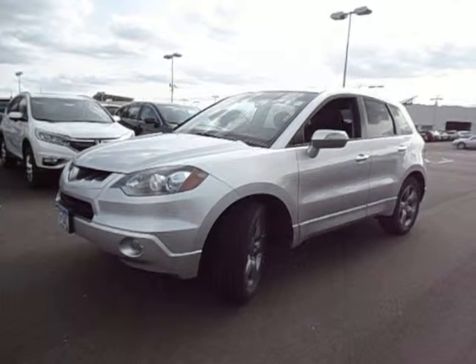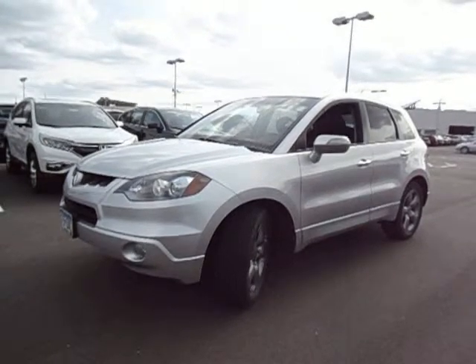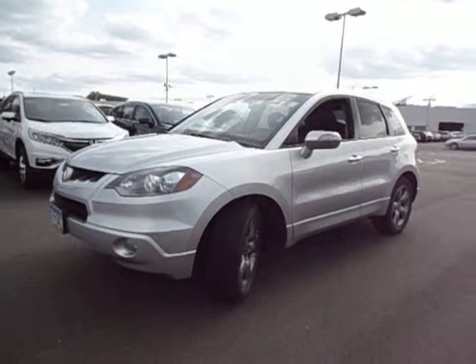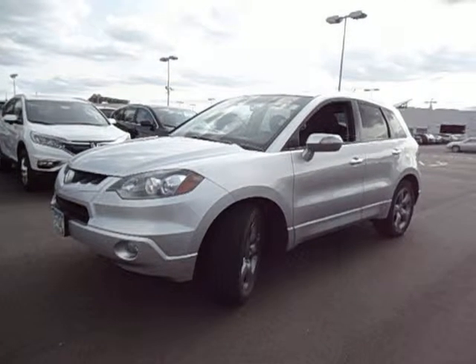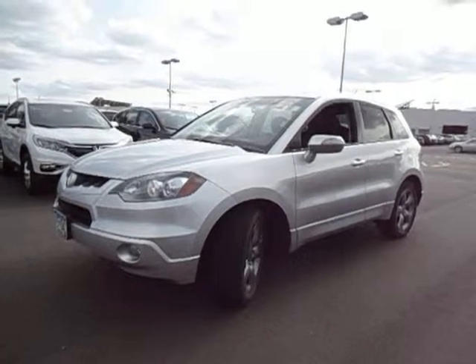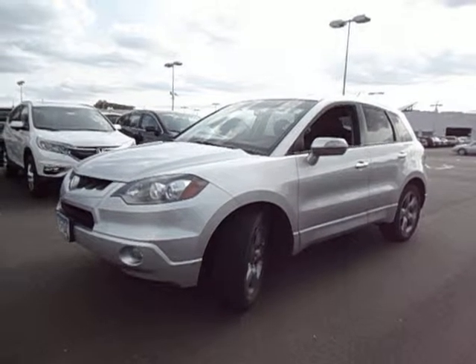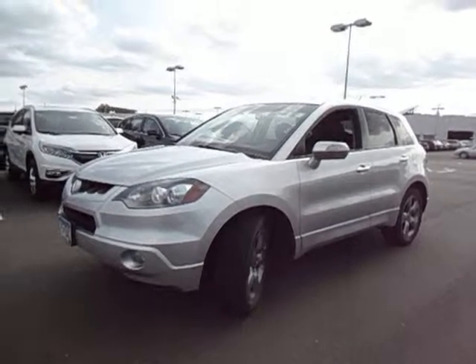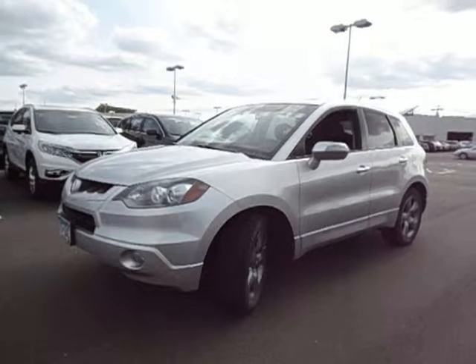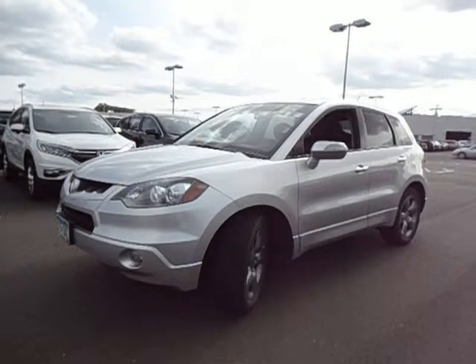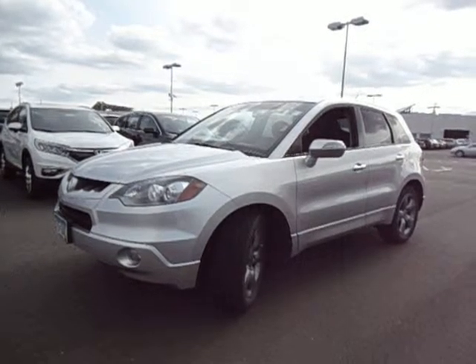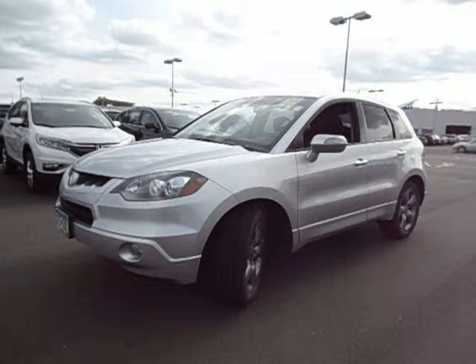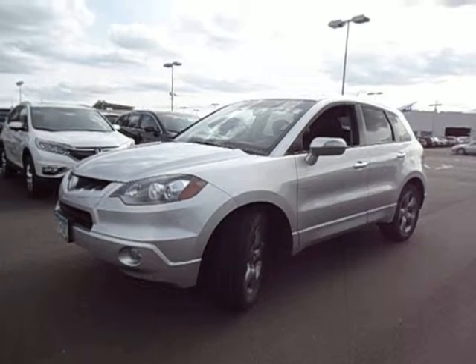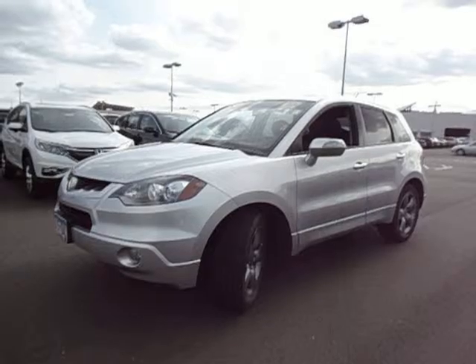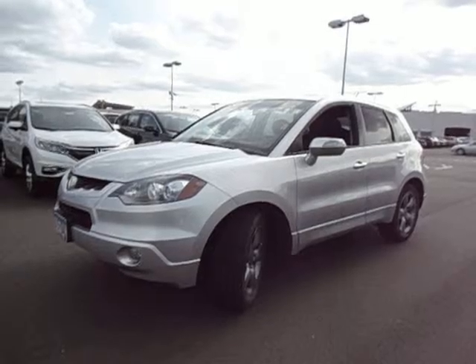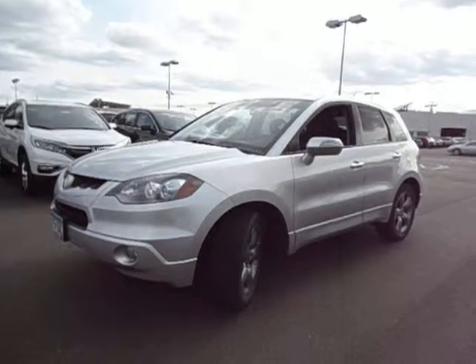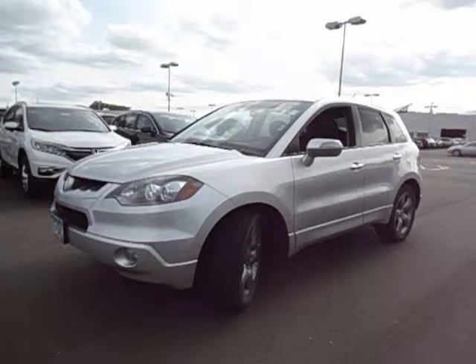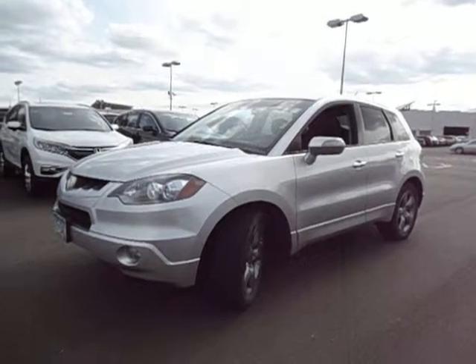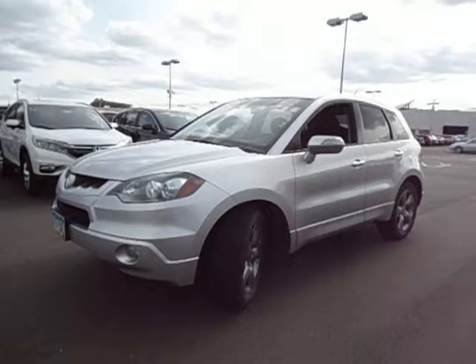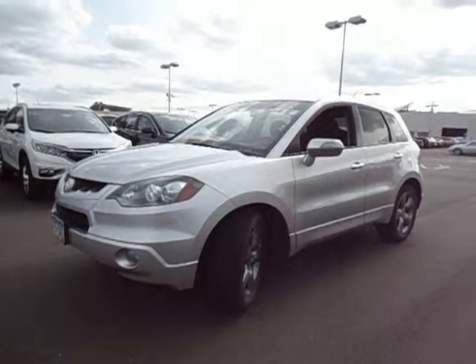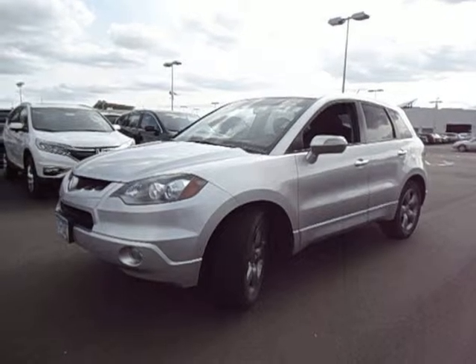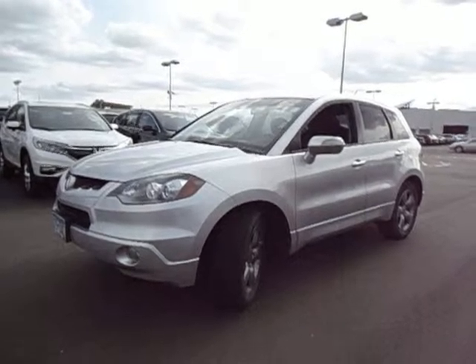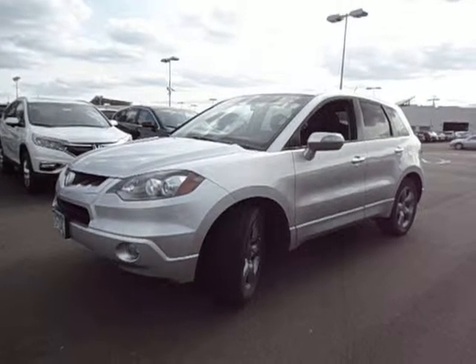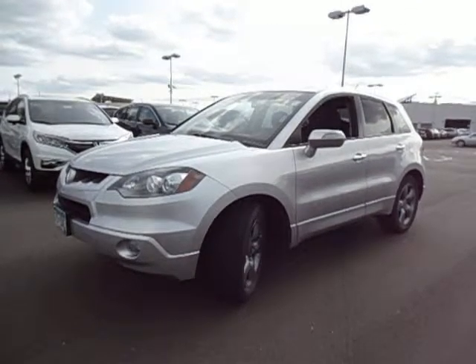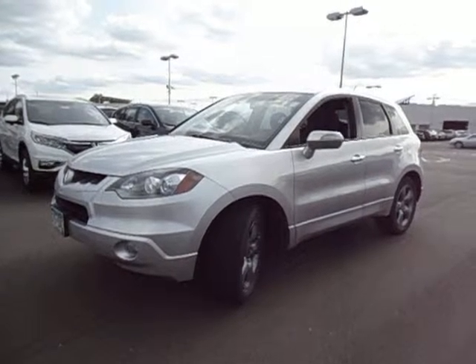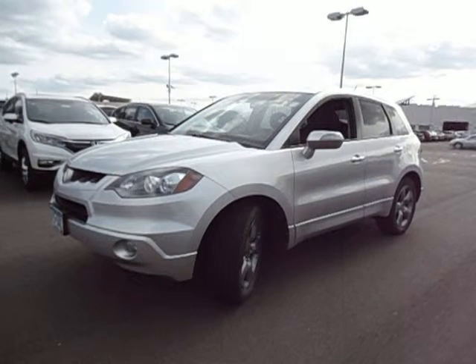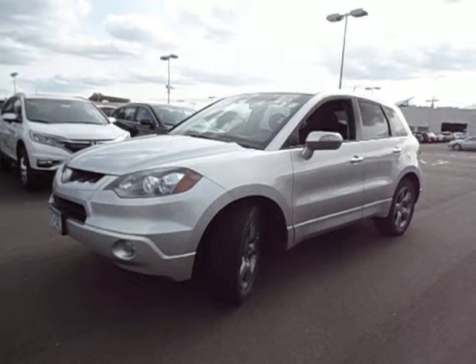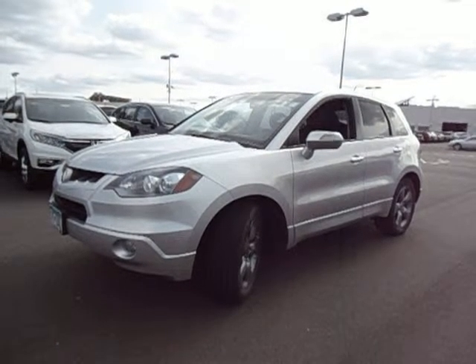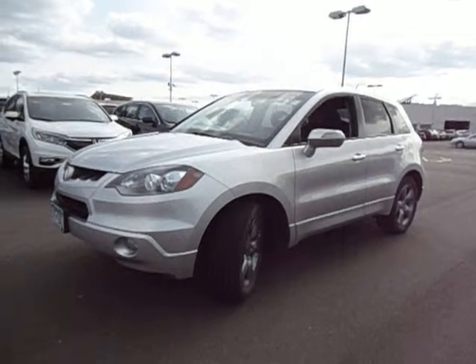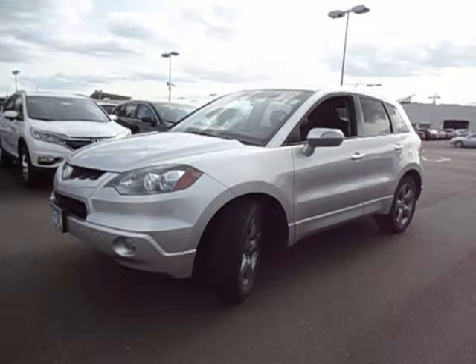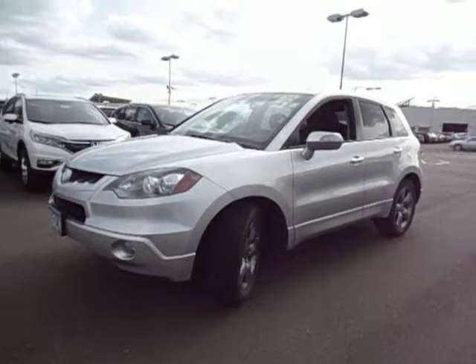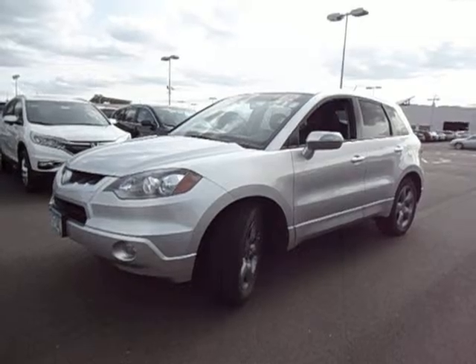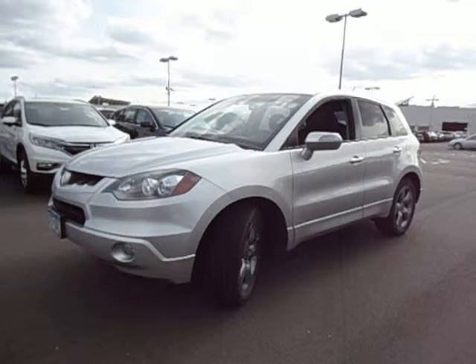Hi there. This is Chad Rosson over at Luther Brookdale Honda. I just want to take a quick minute here and give you a little walk around tour of the 2007 Acura RDX that we have in stock.